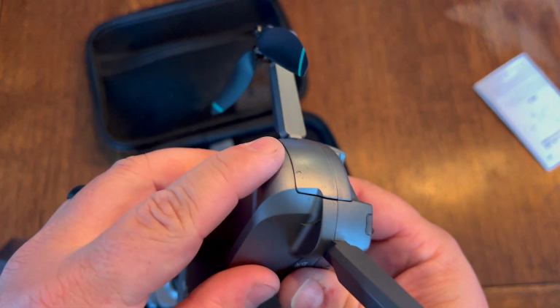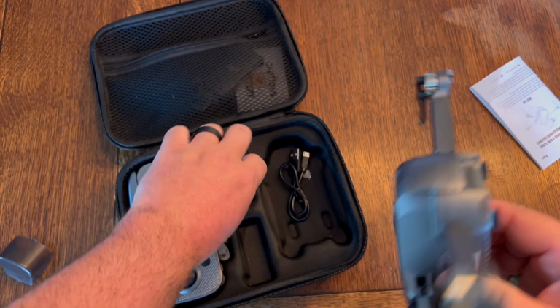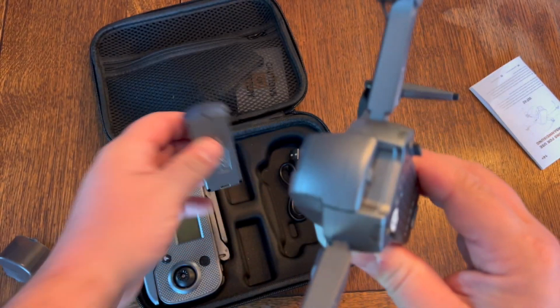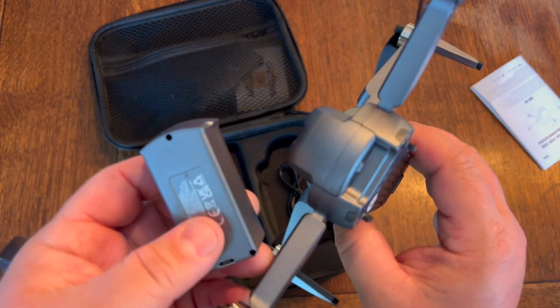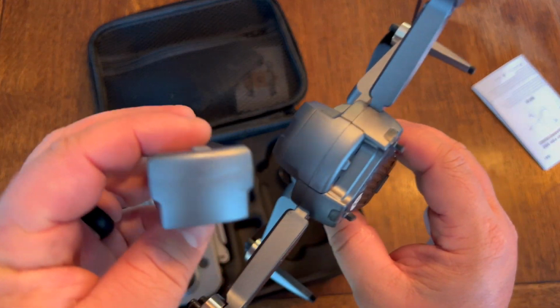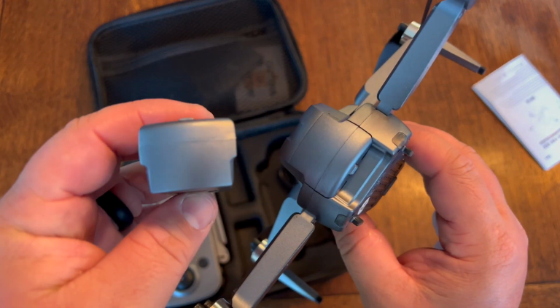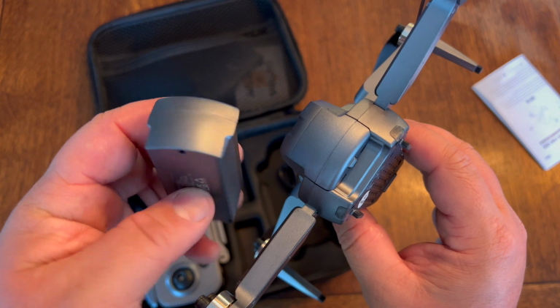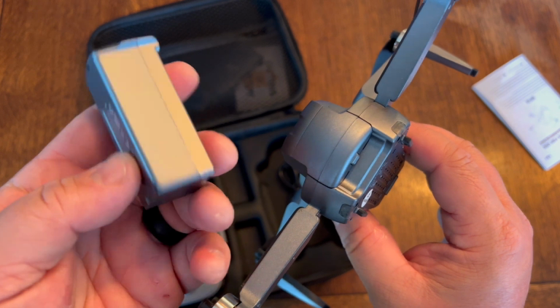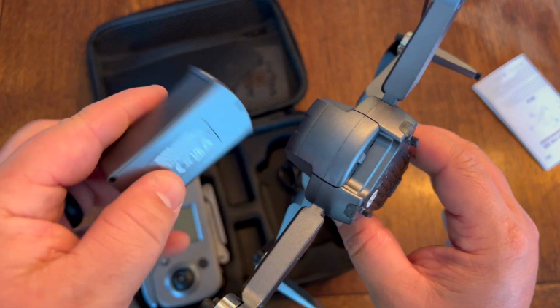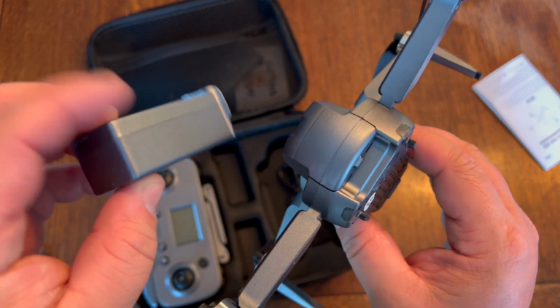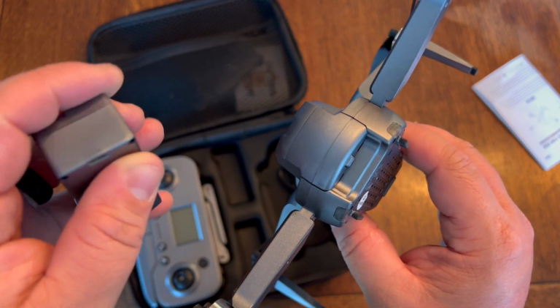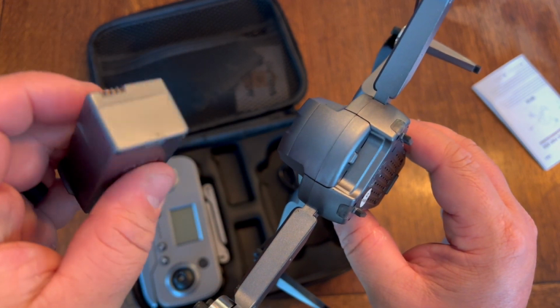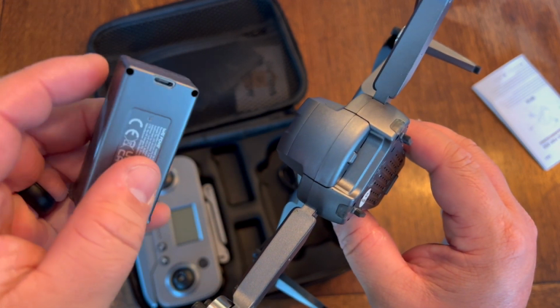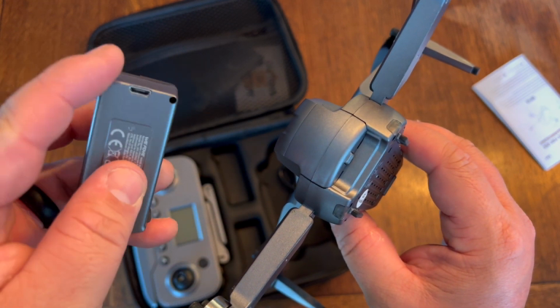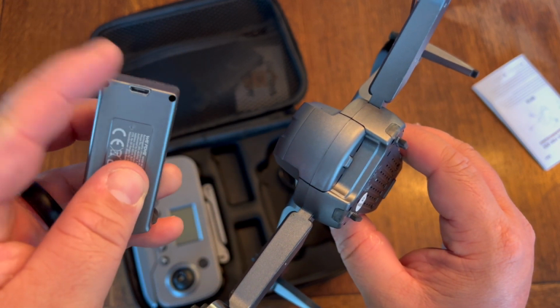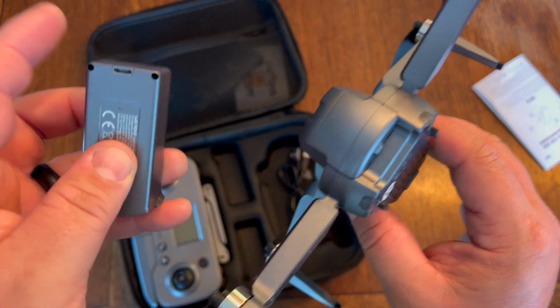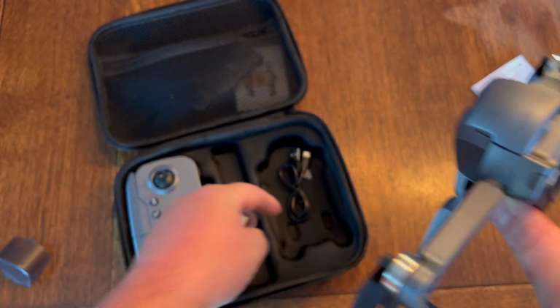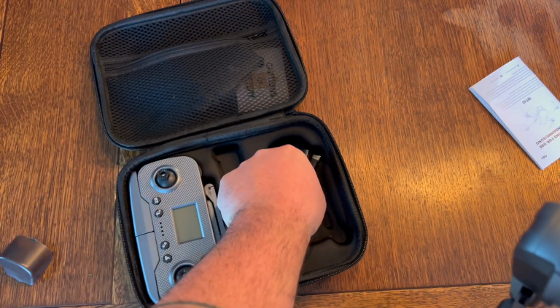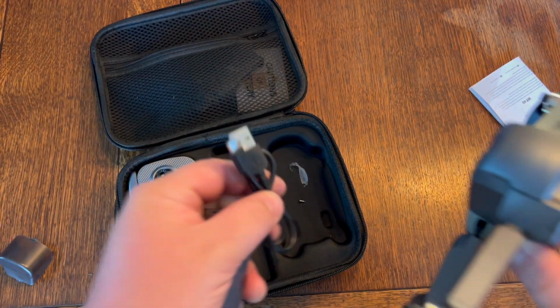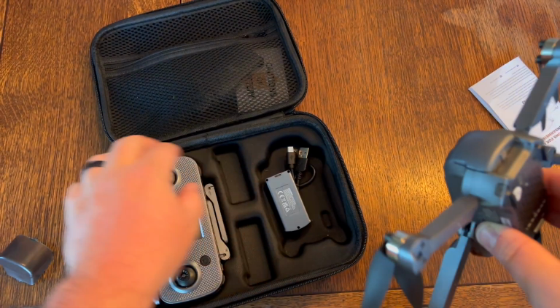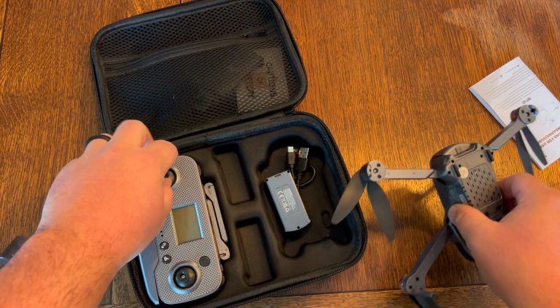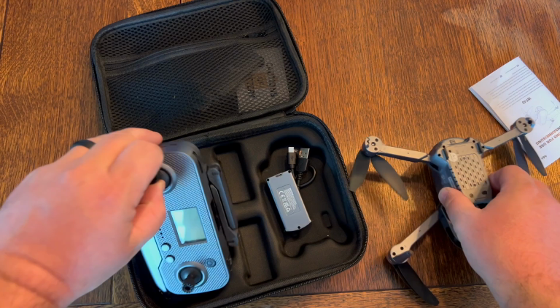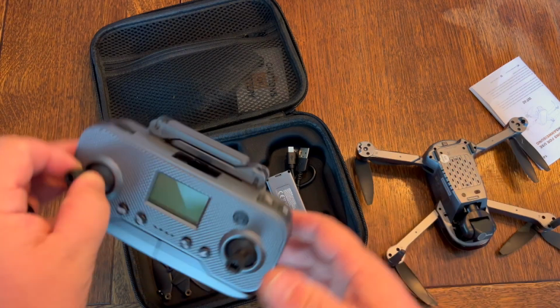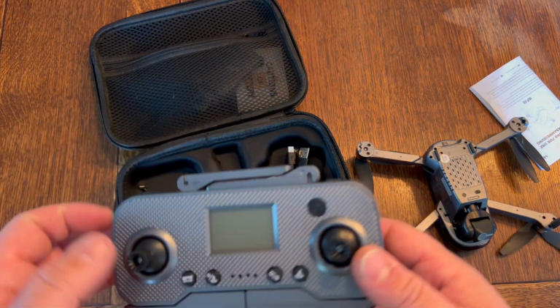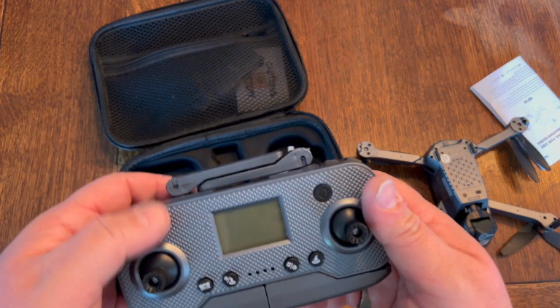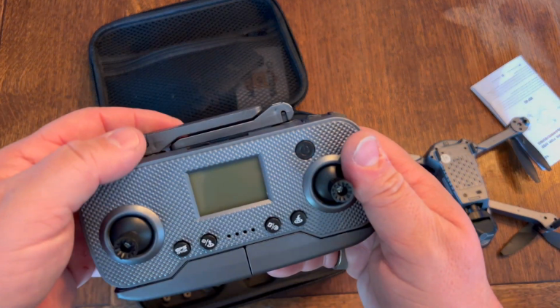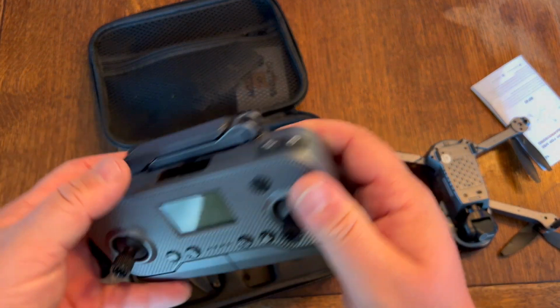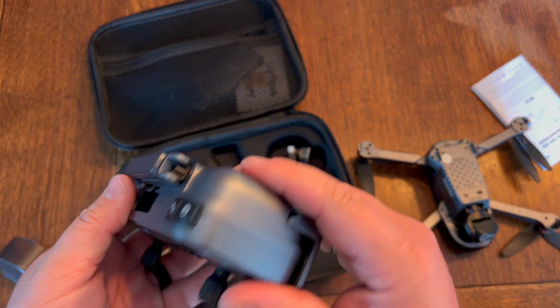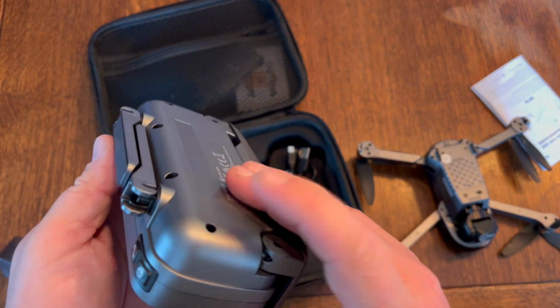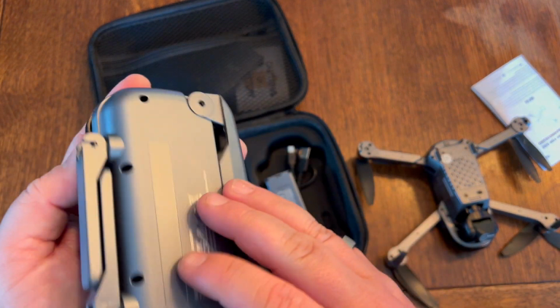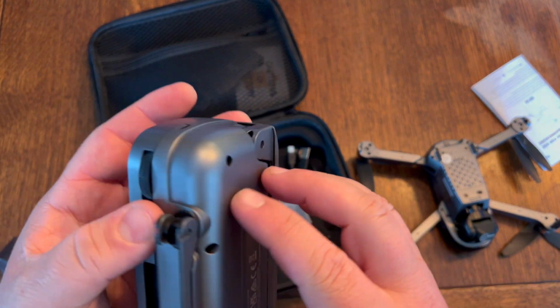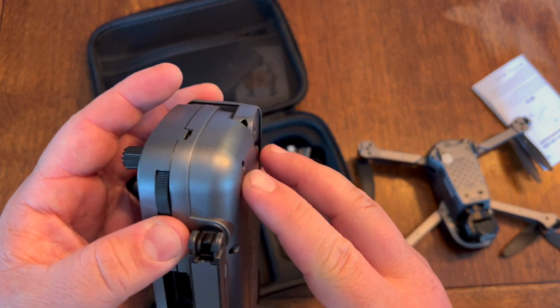It does come with two batteries, and they charge with a micro USB cable that comes included. You also get your controller right here, which also charges with micro USB.